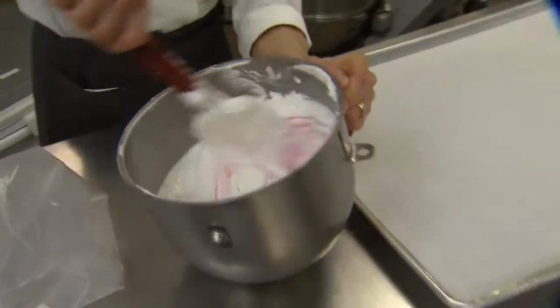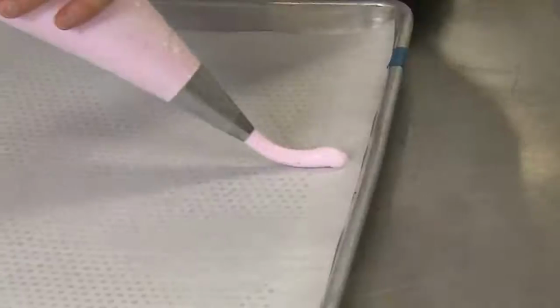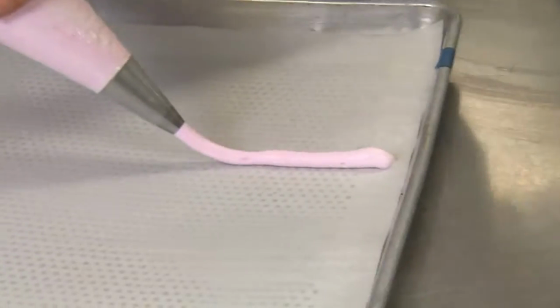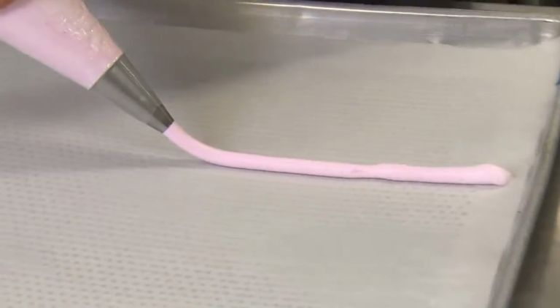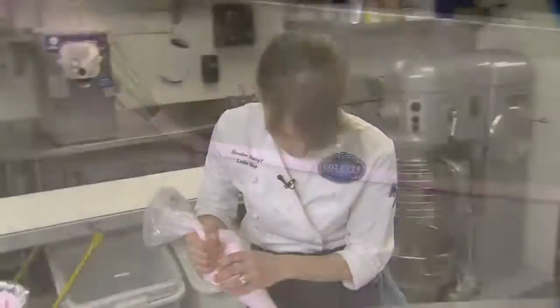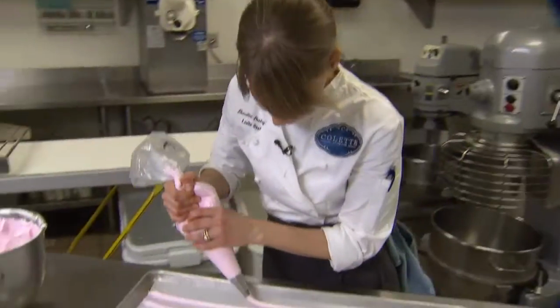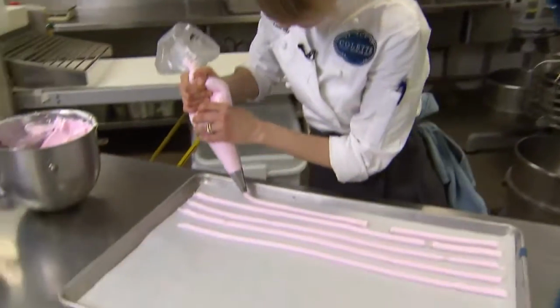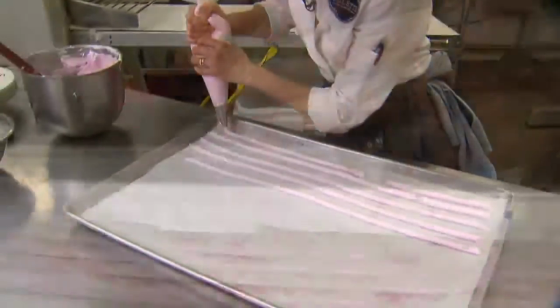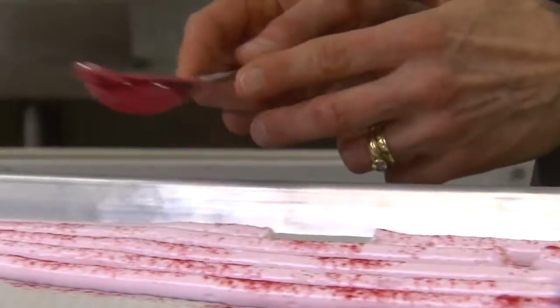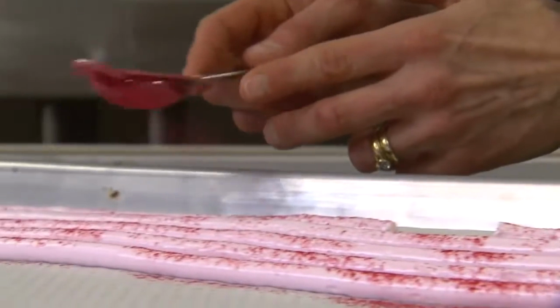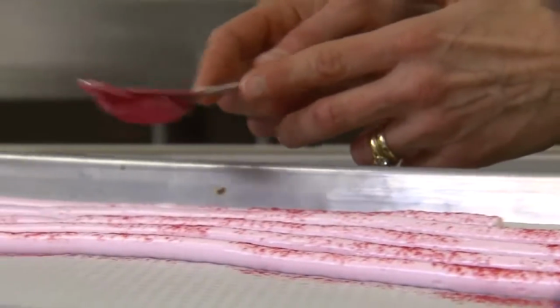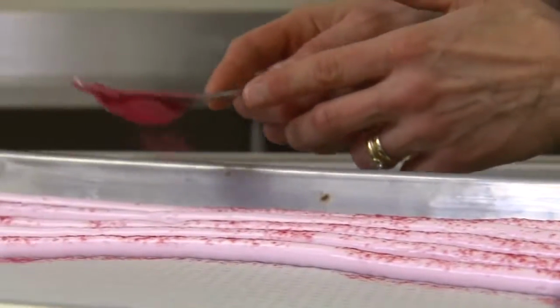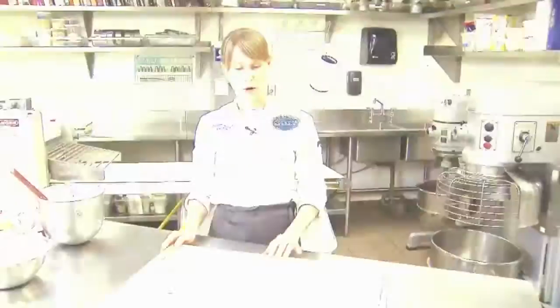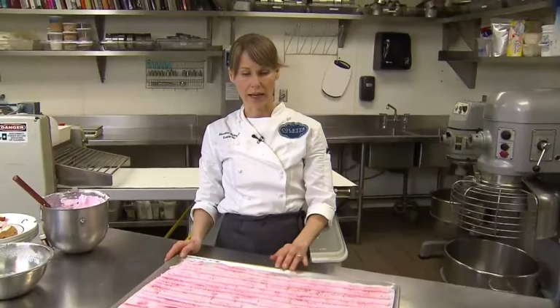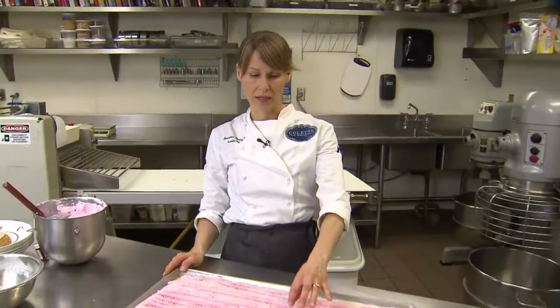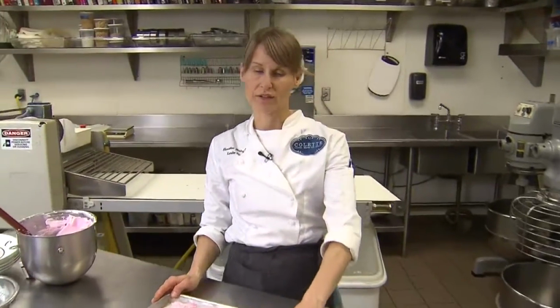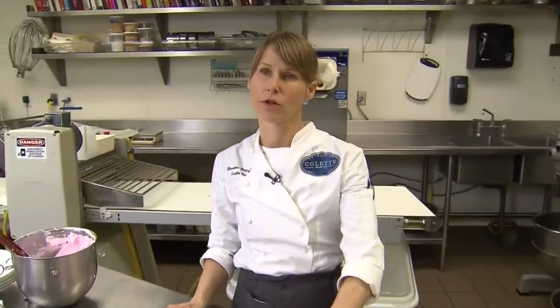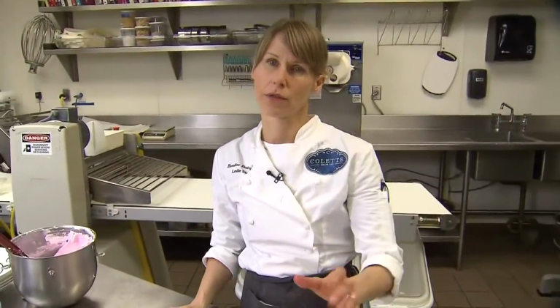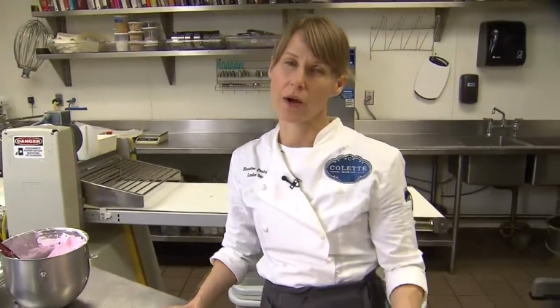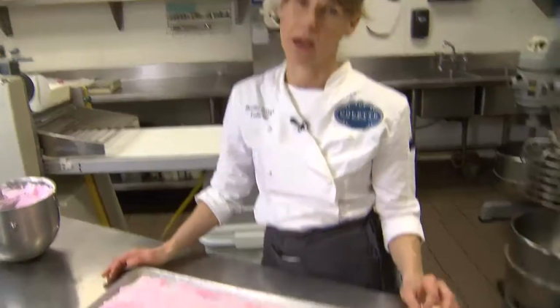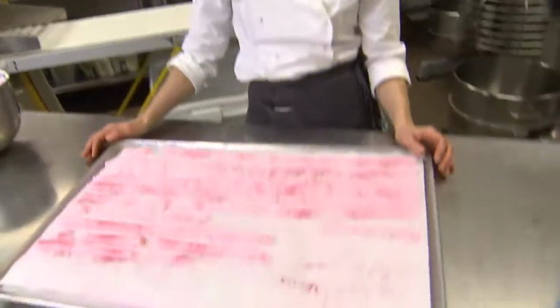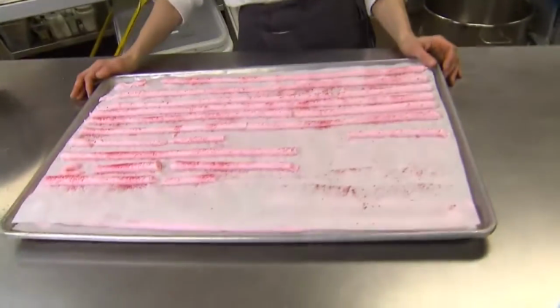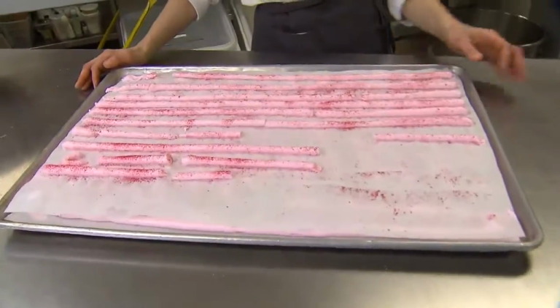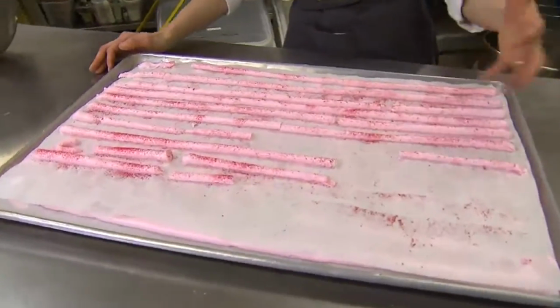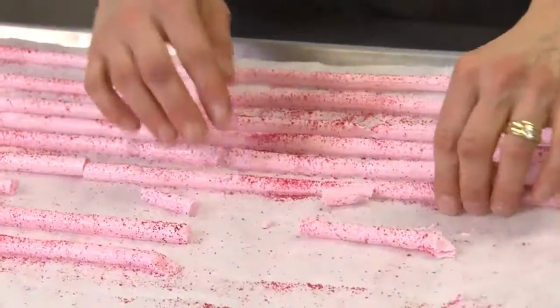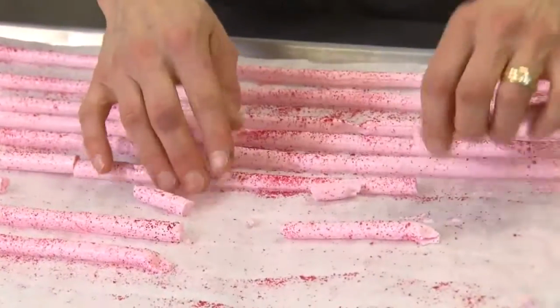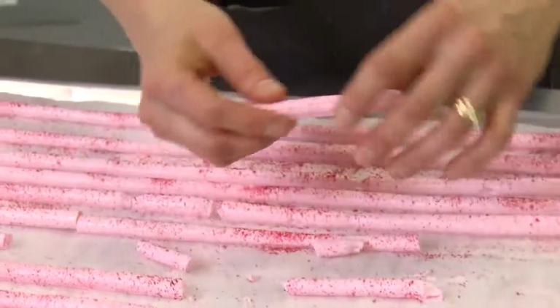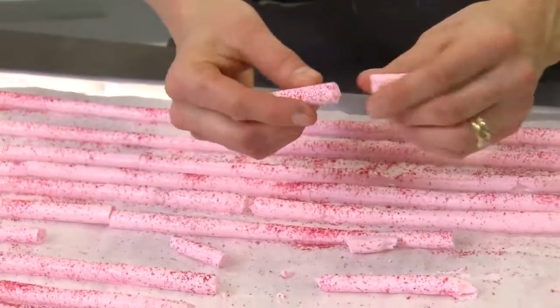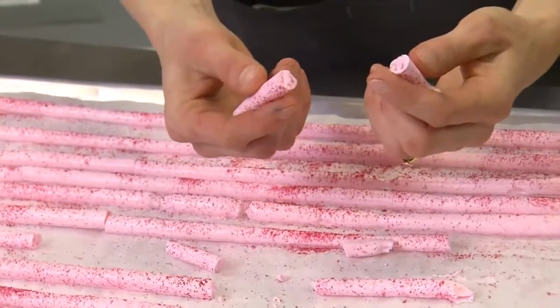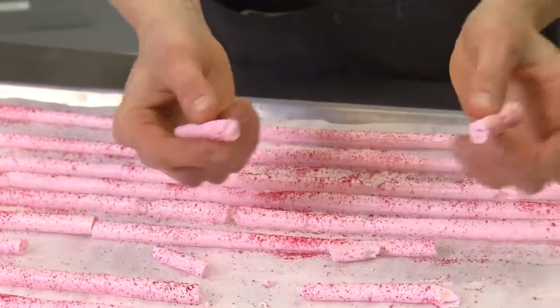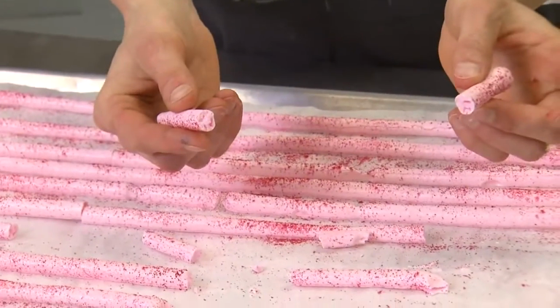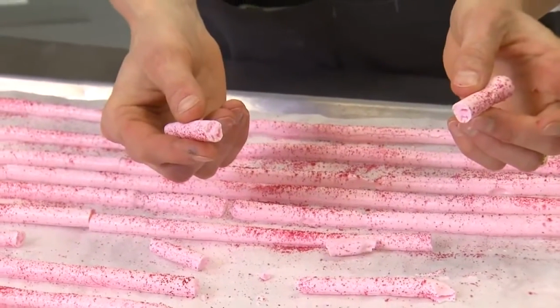And then you can pipe random shapes, any shape you like. If you want to dust something on it, you could also do that. Our meringue has been in the oven for about three hours at 150. It's important to keep it at a low temperature so you can have that beautiful pink colour.